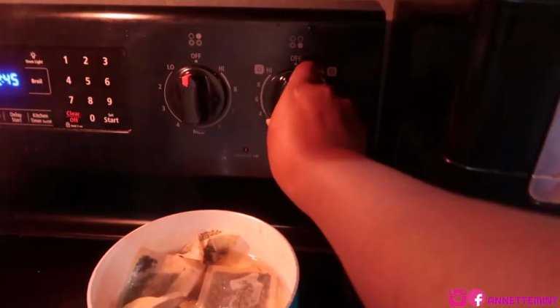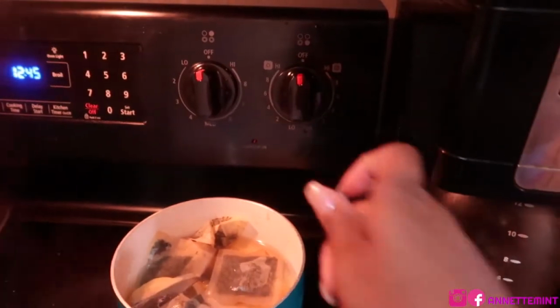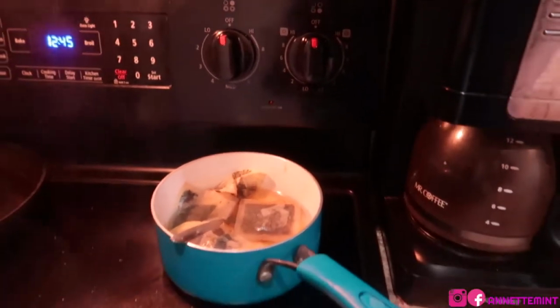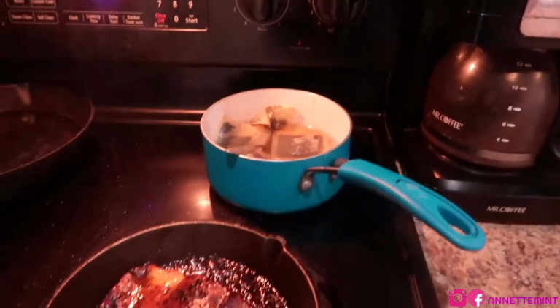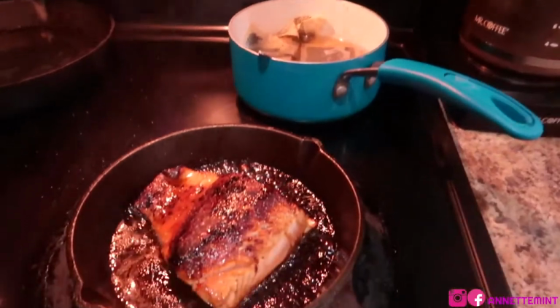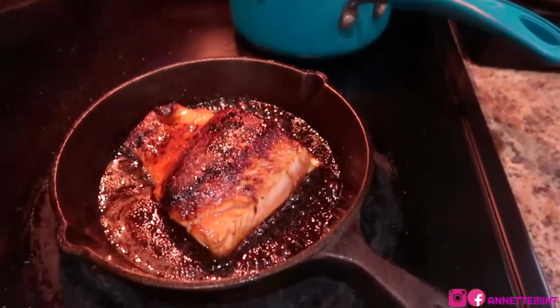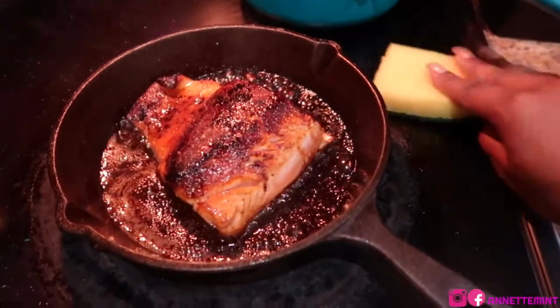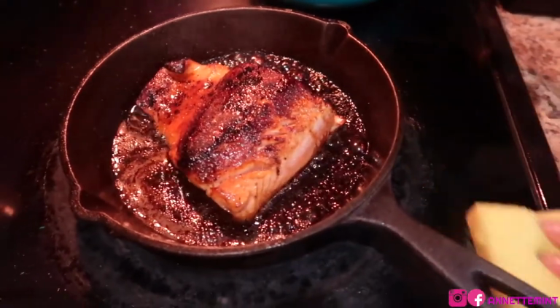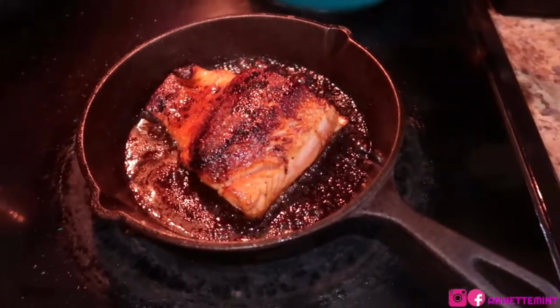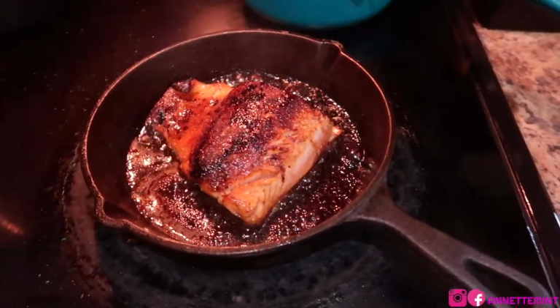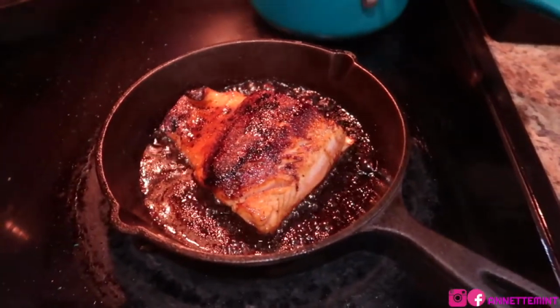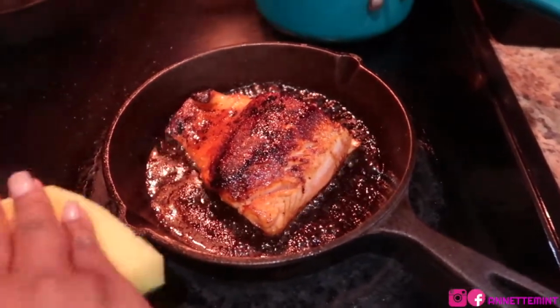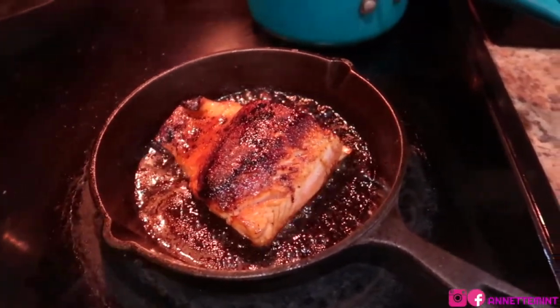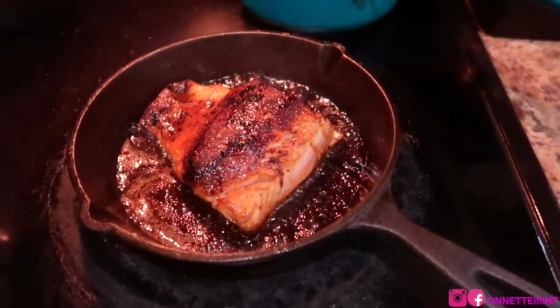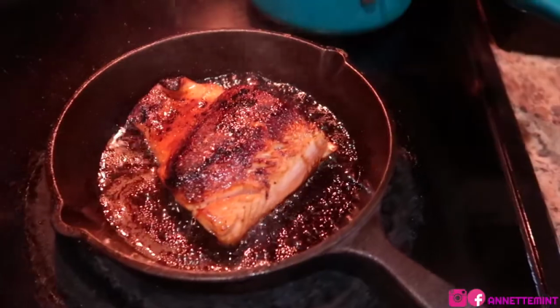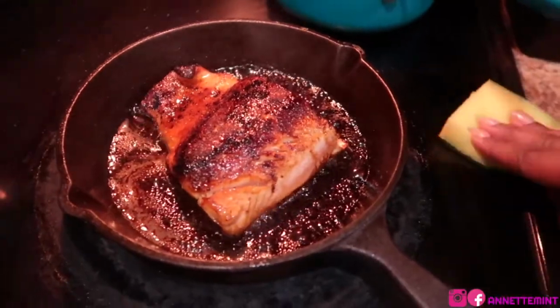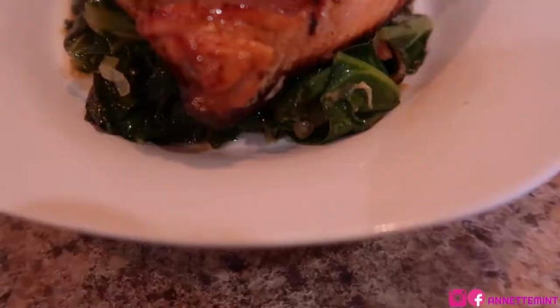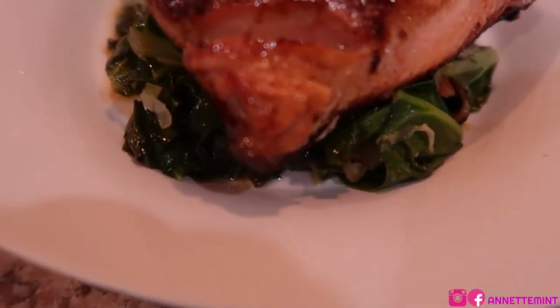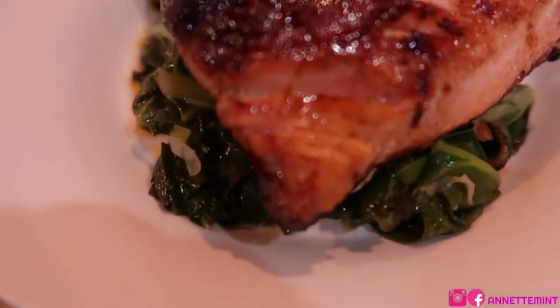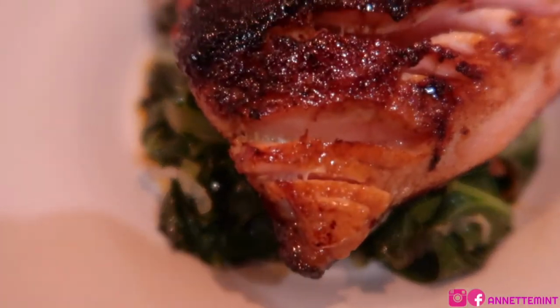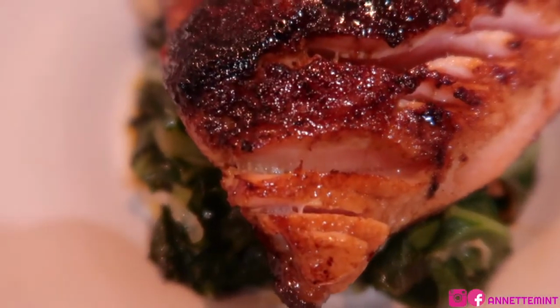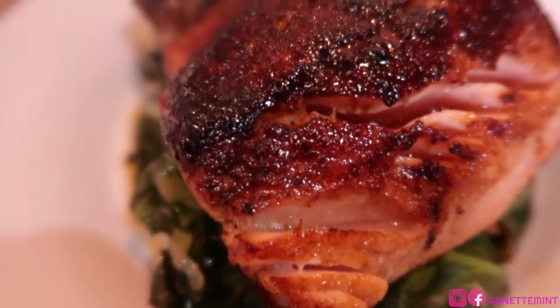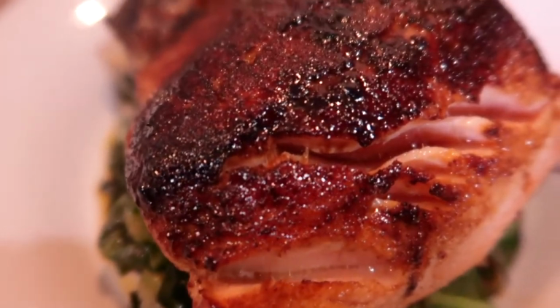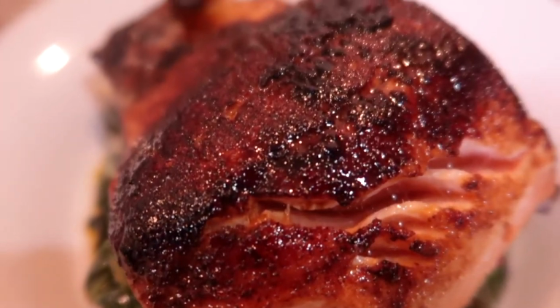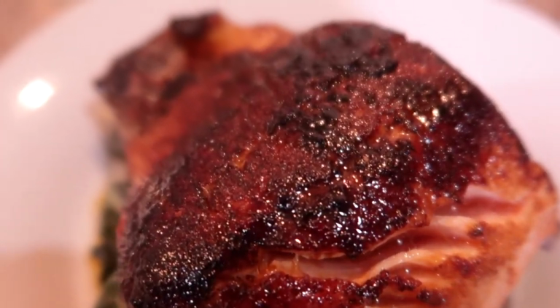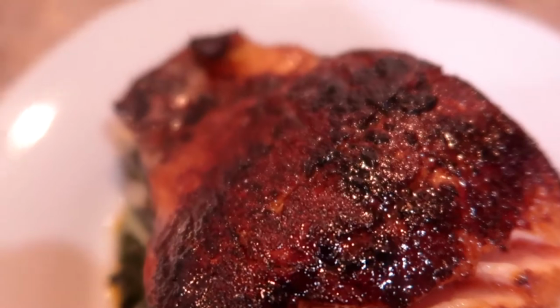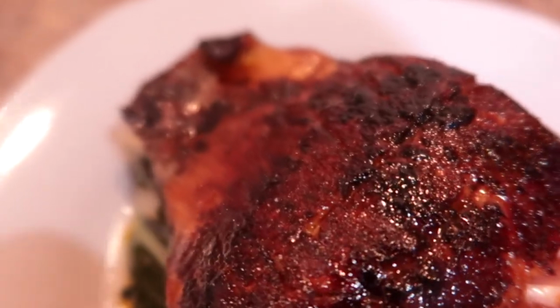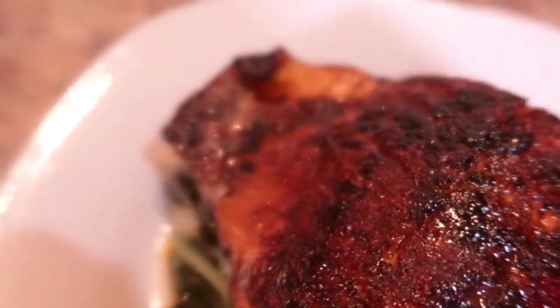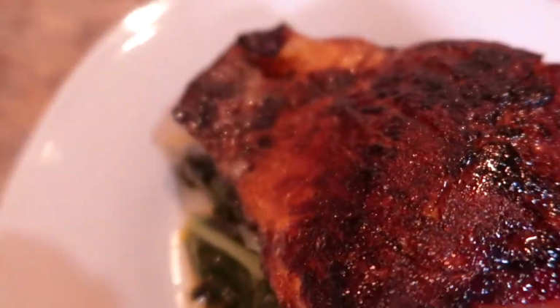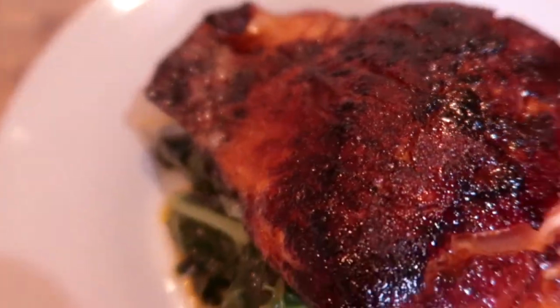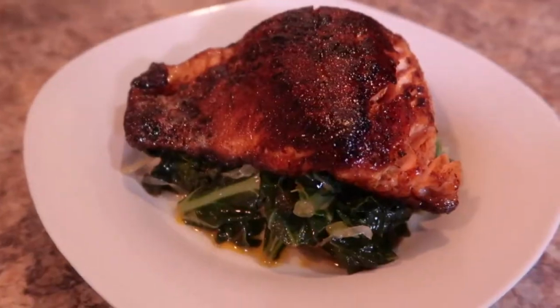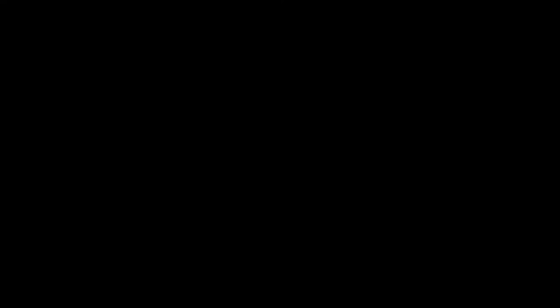For this time around, I'm going to turn the eye off and allow it to continue to cook. This is a very quick, very simple dish. I'm going to serve this on a bed of collard greens — look at this, it was so yummy and very flavorful. Hope you enjoy, take care, bye!